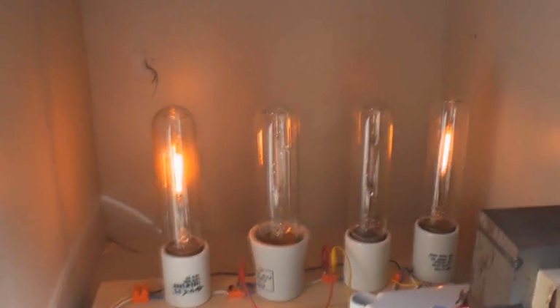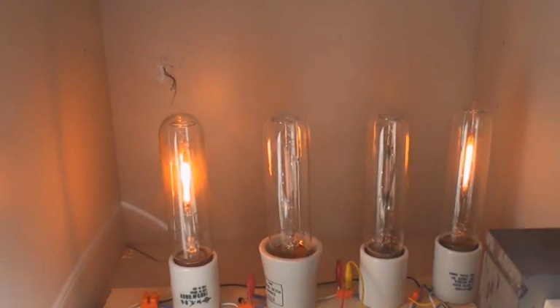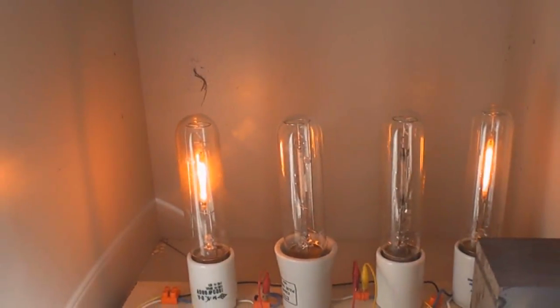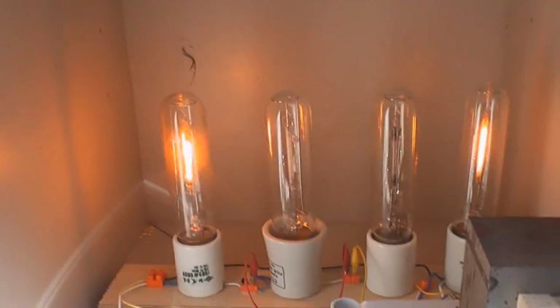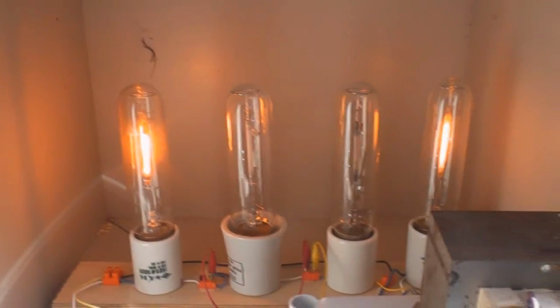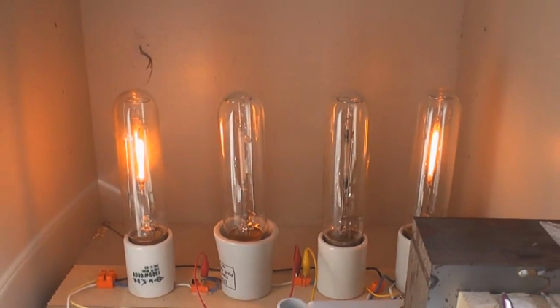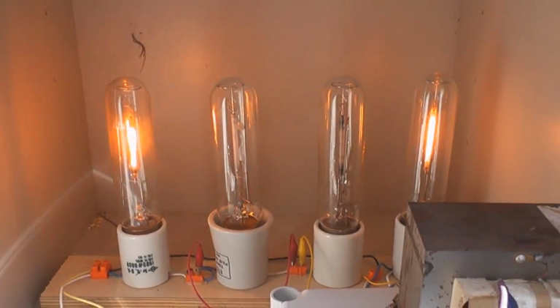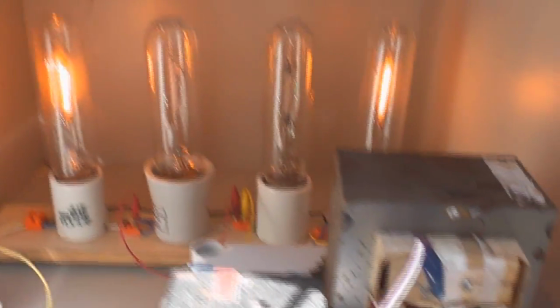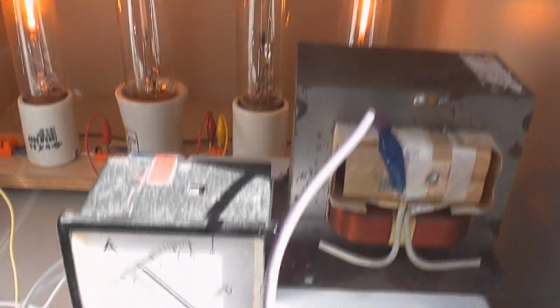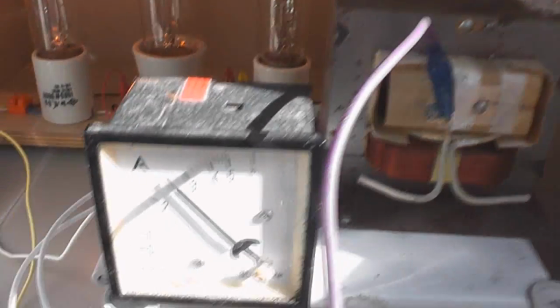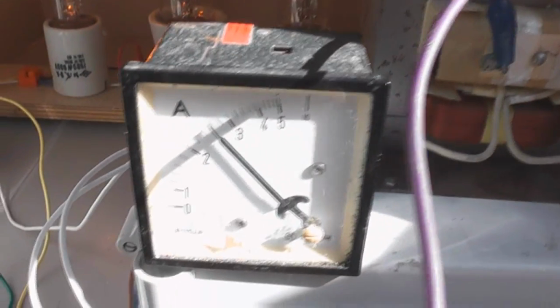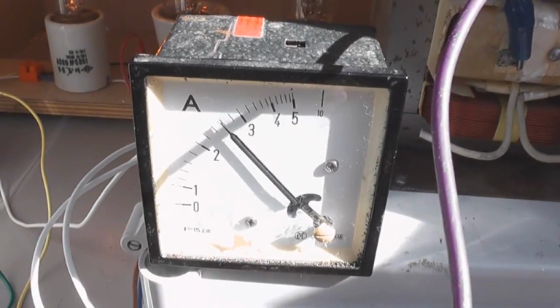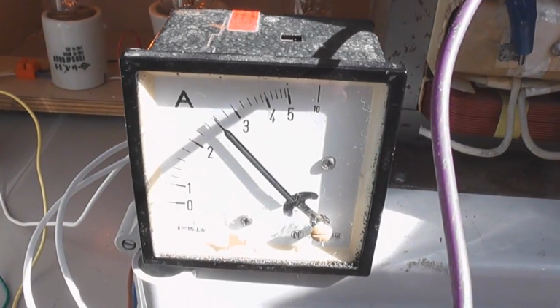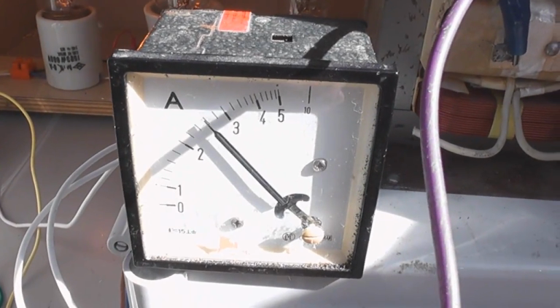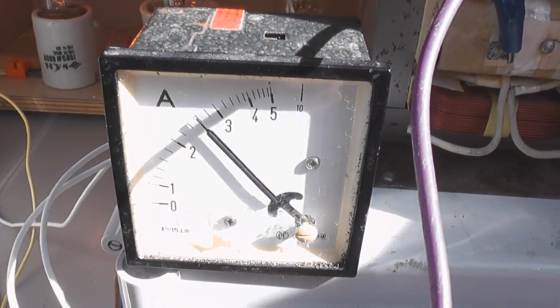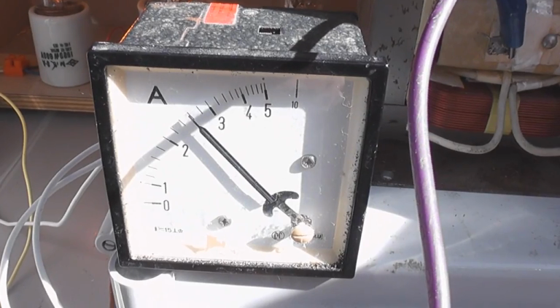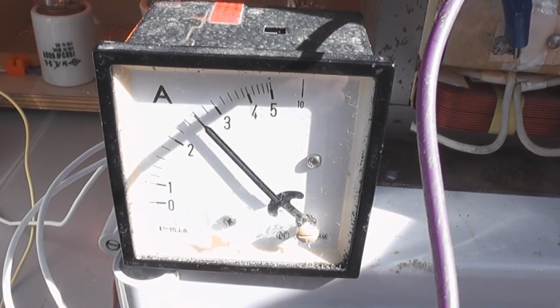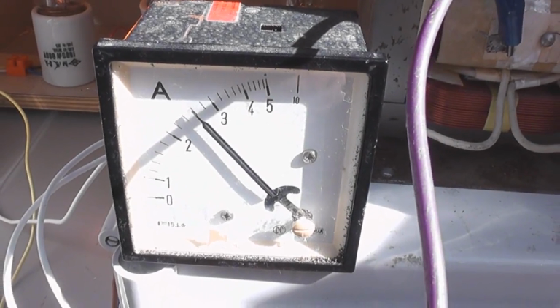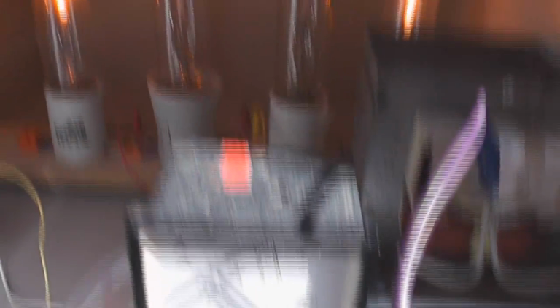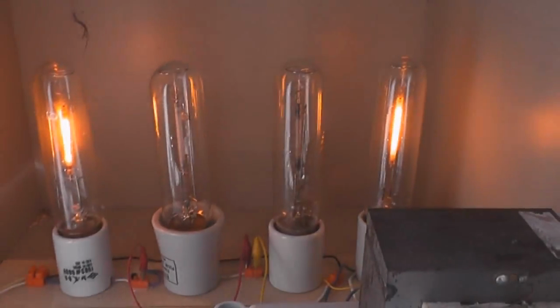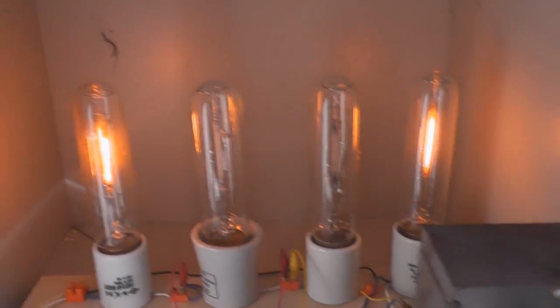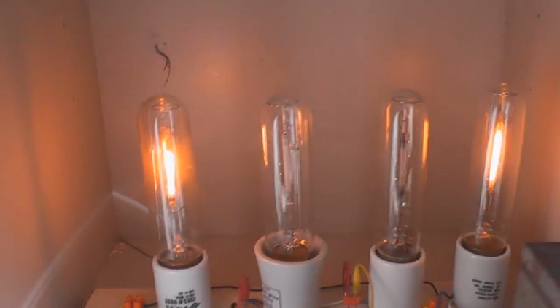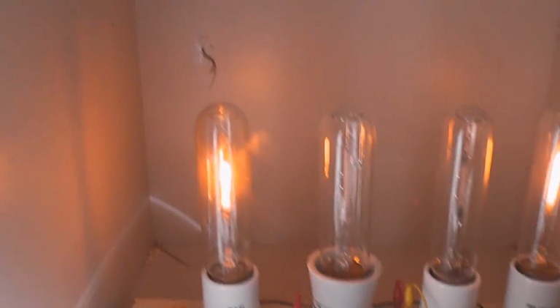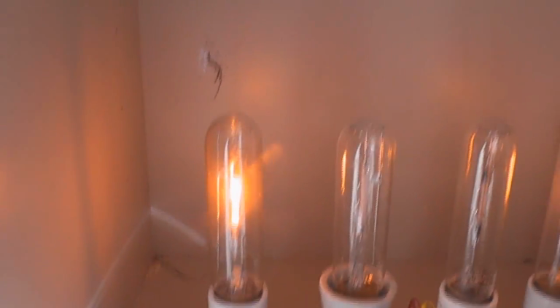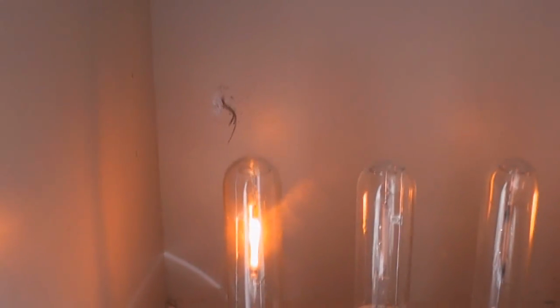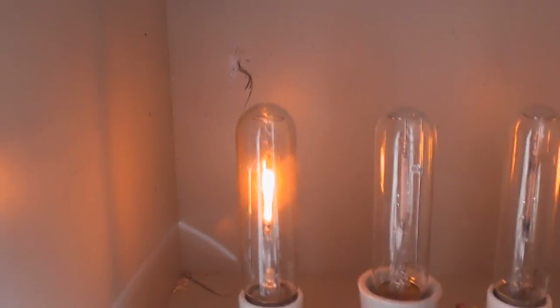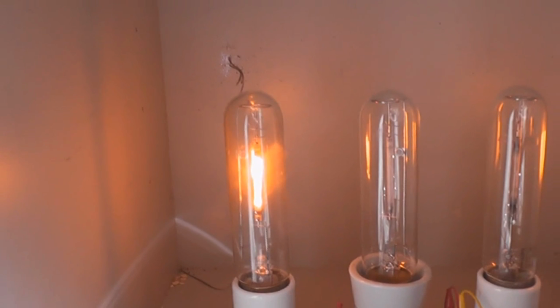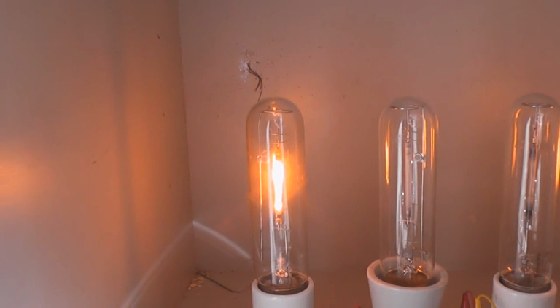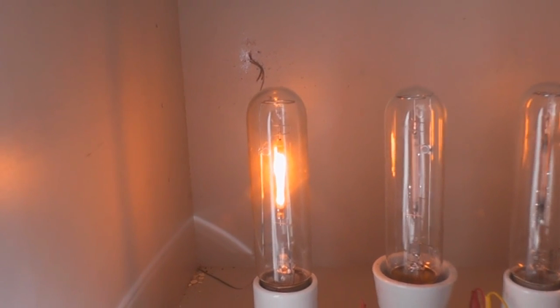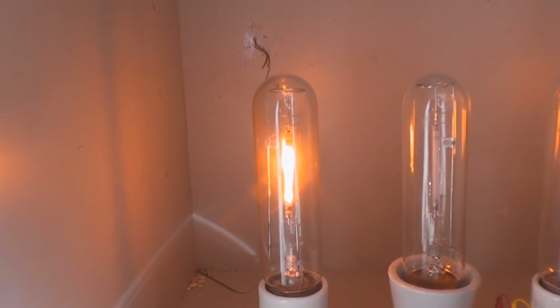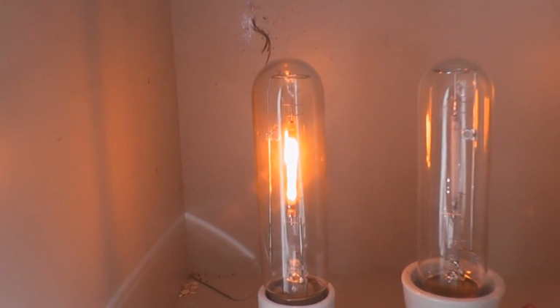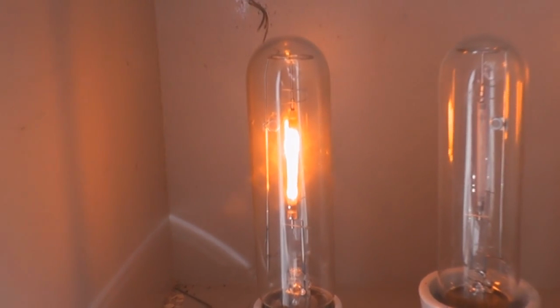The inner two lamps are shorted out because otherwise the MOT won't strike. The current is about 2.5A on the primary, which is 250mA on the secondary. As you can see, this lamp is uneven and flickers quite a lot.